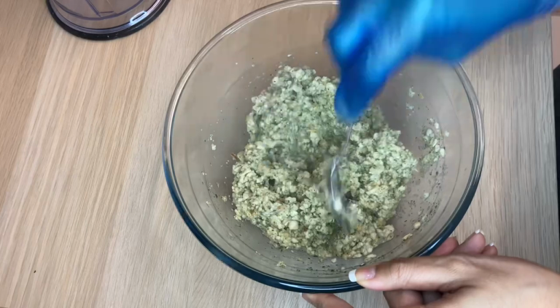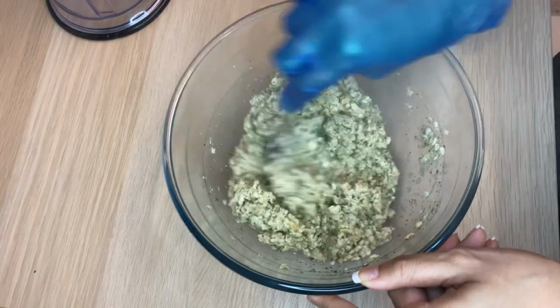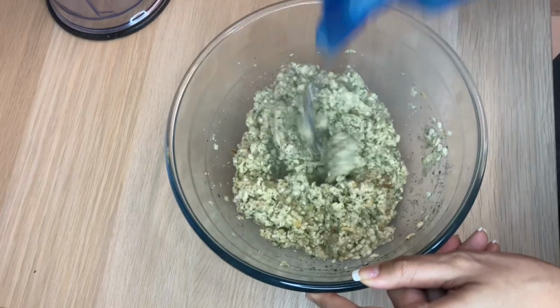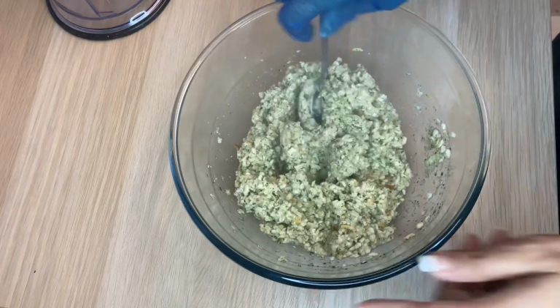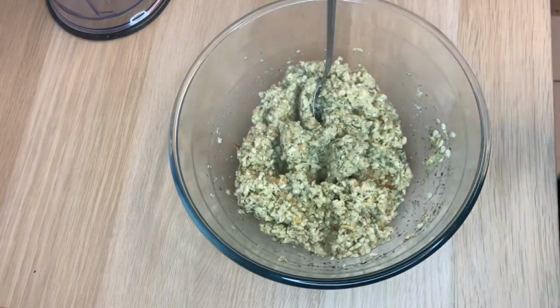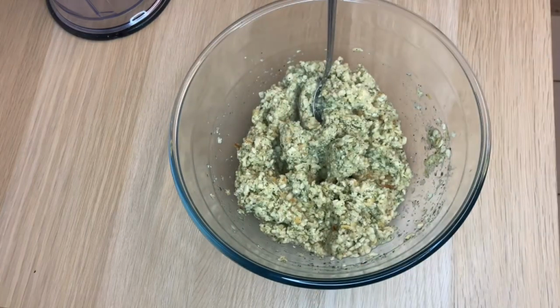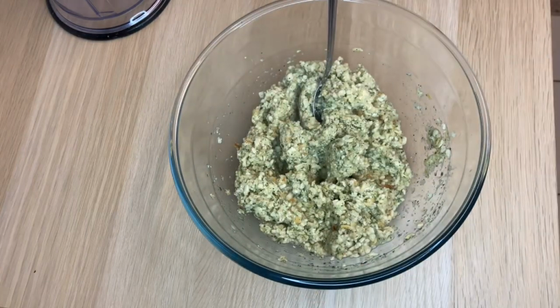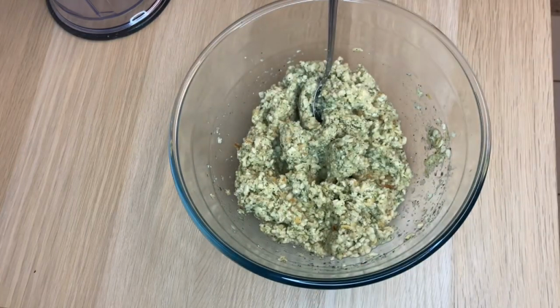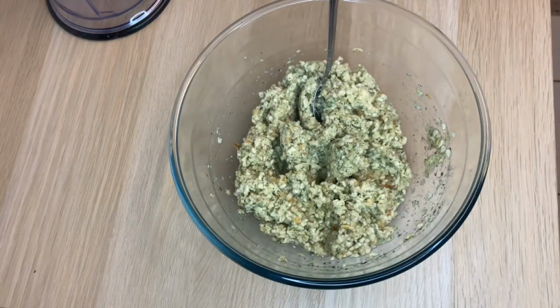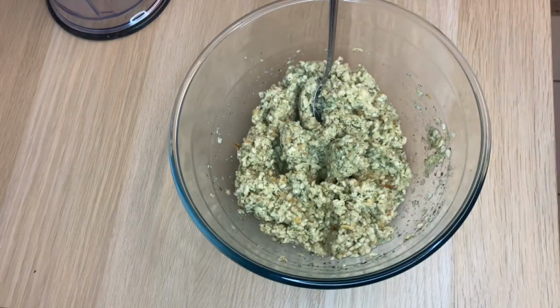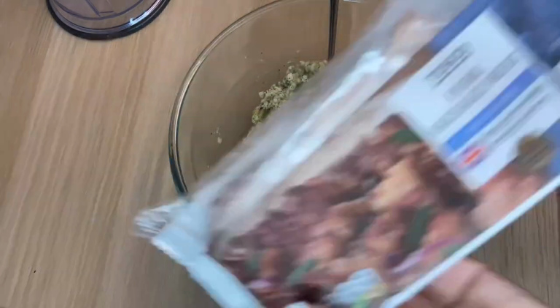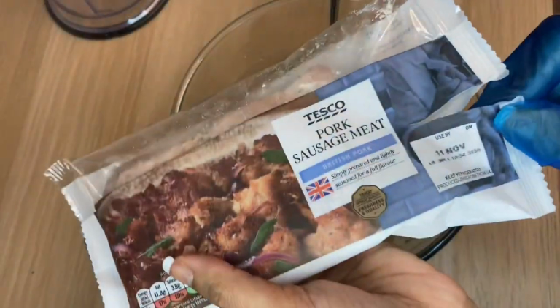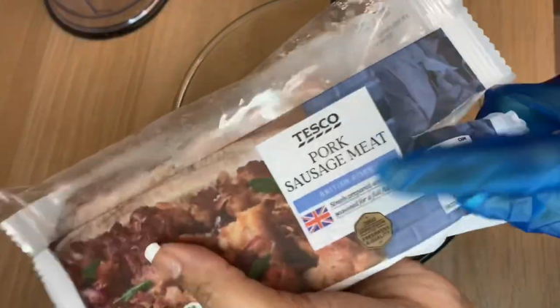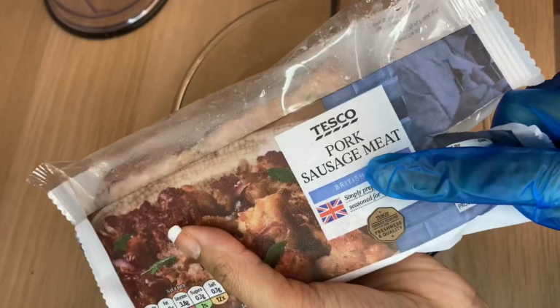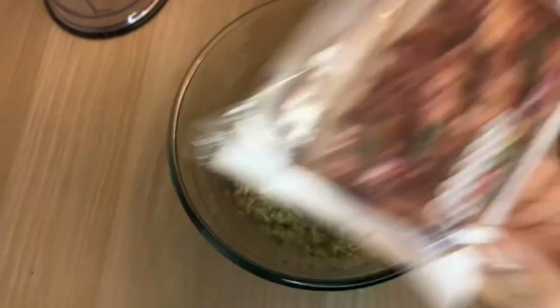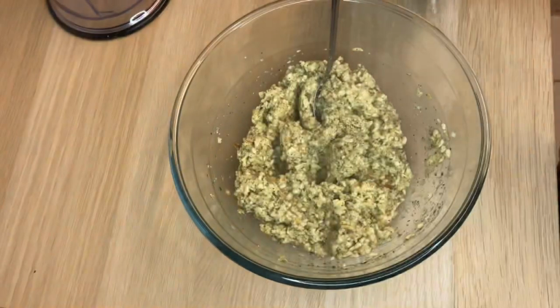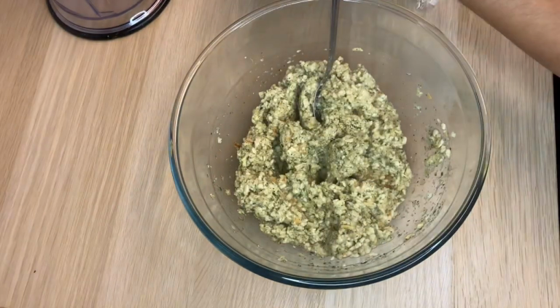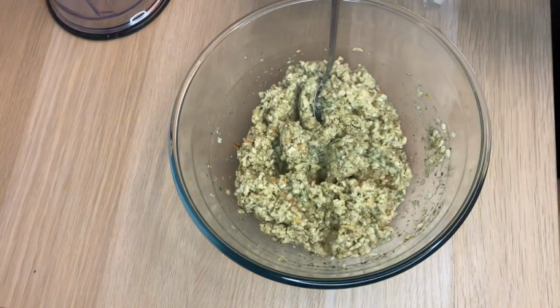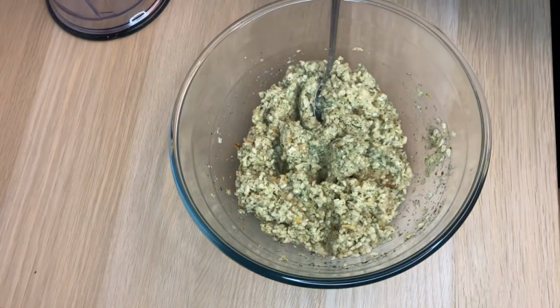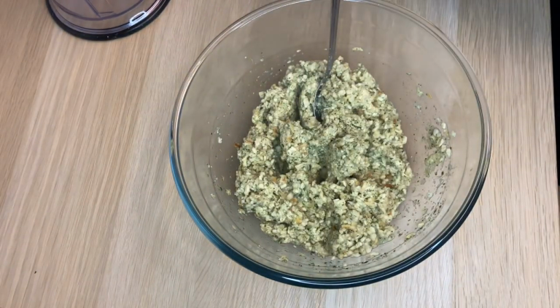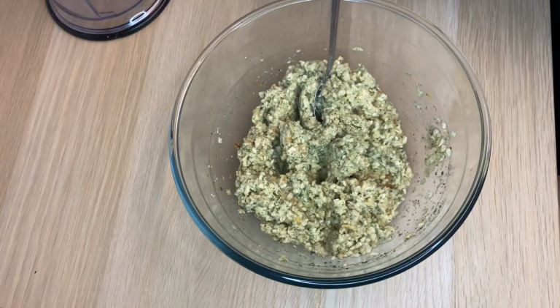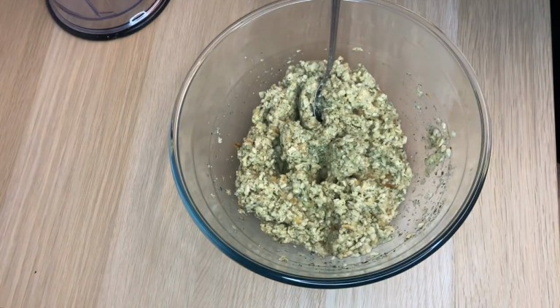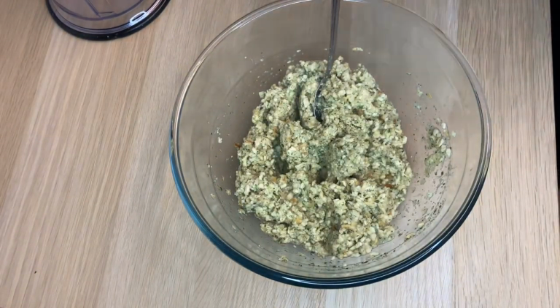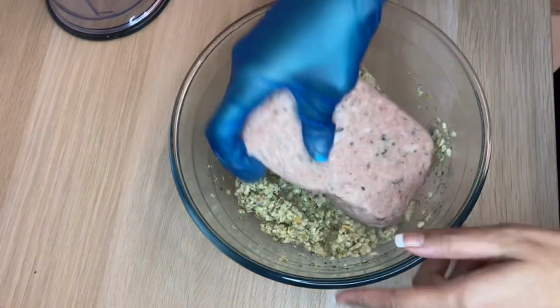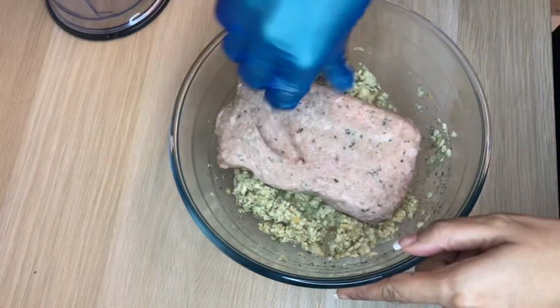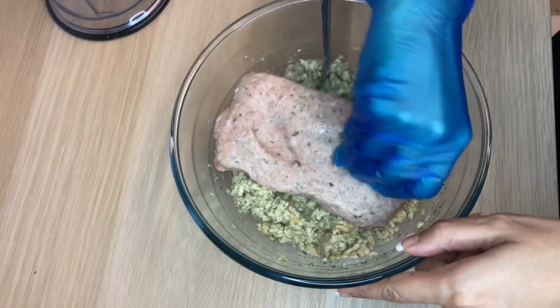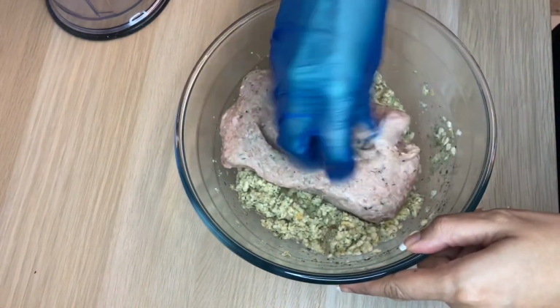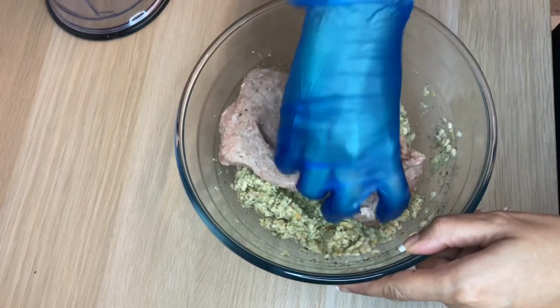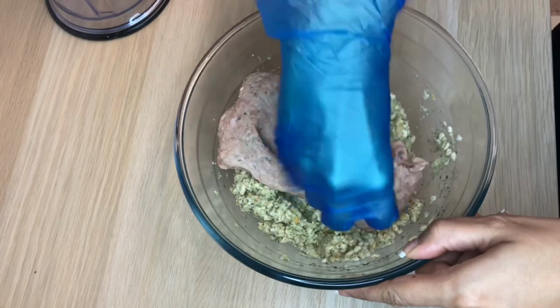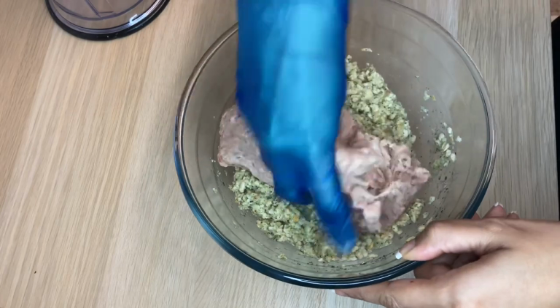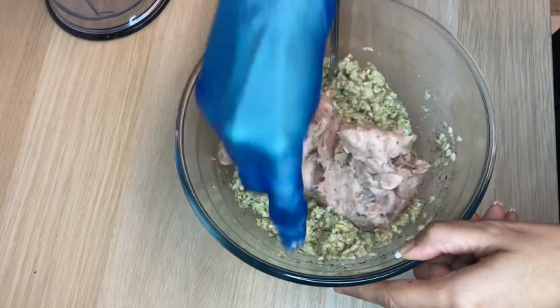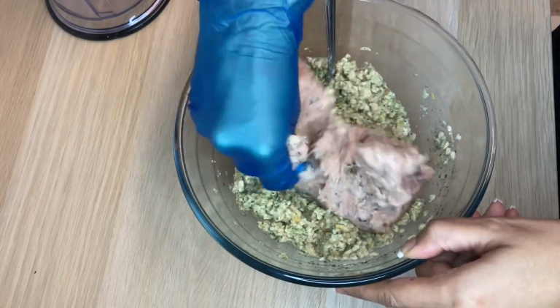Now that this is all combined, I'm going to add one packet of pork sausage meat to this and then mix it all in with your hands till it's all combined together.